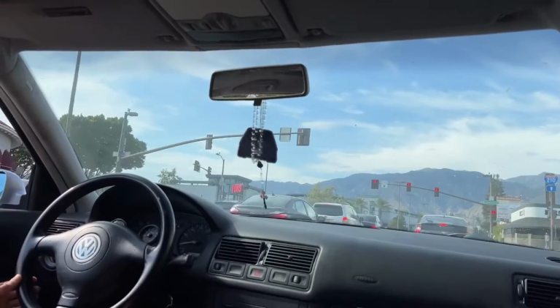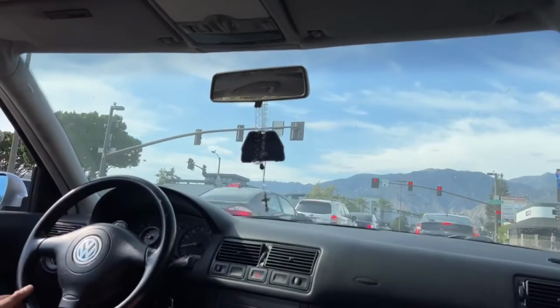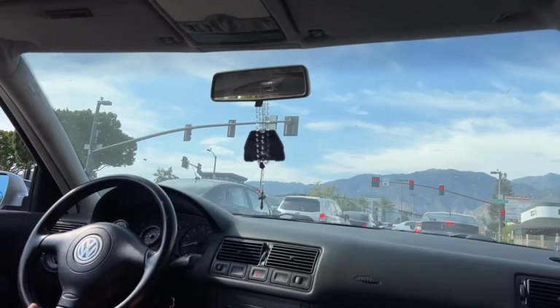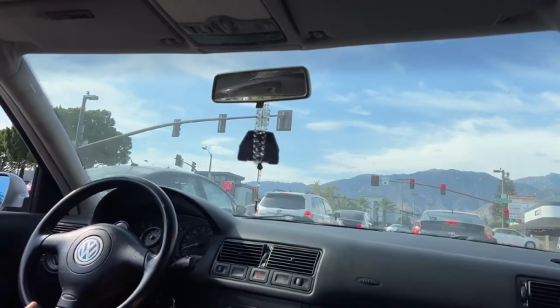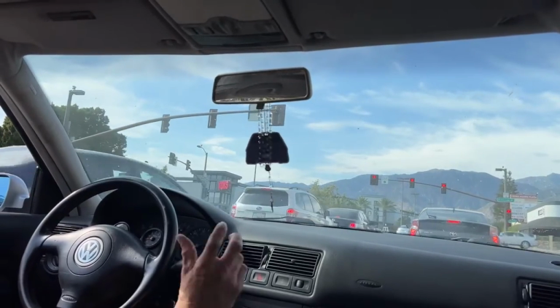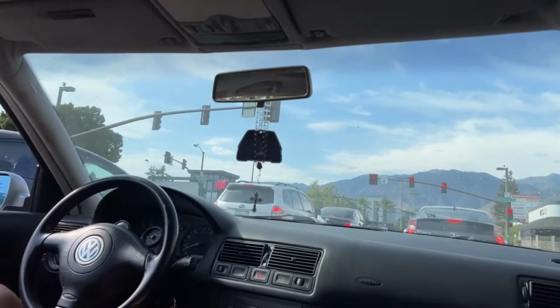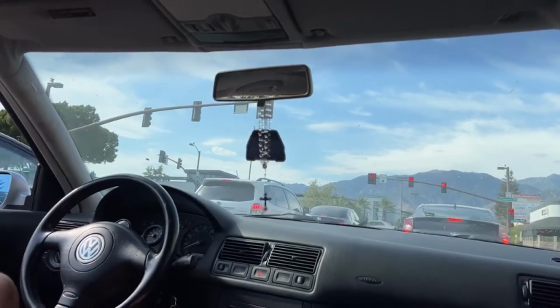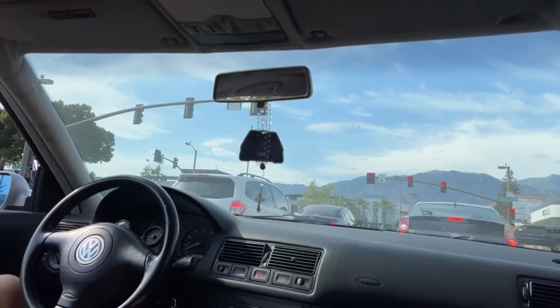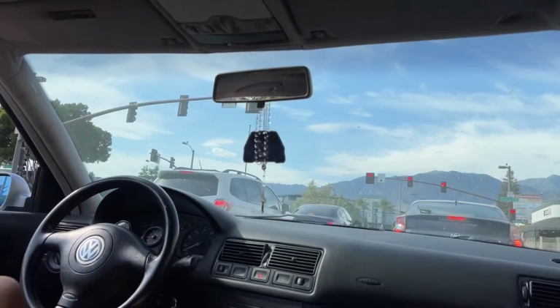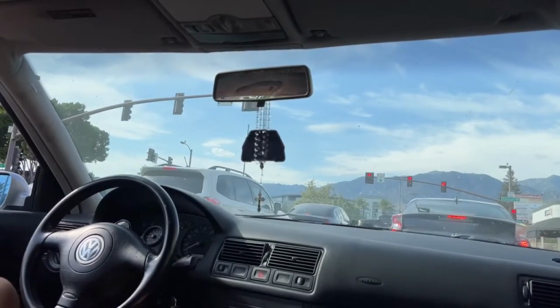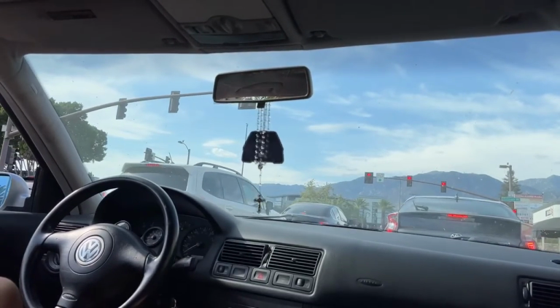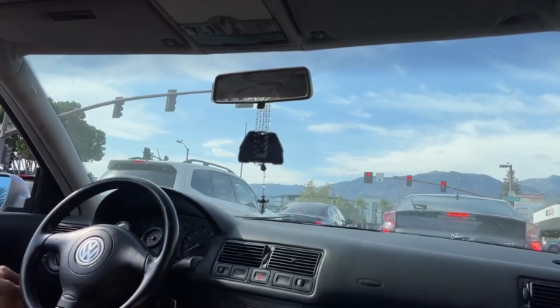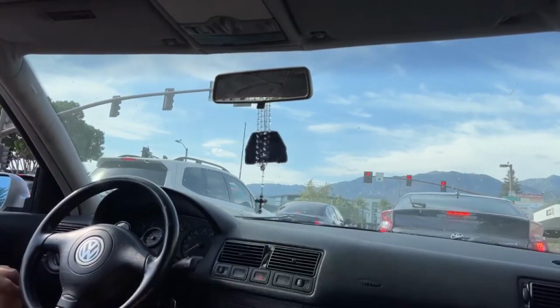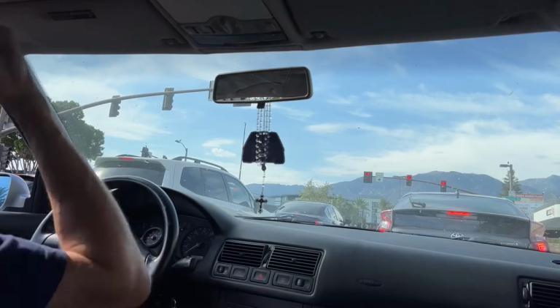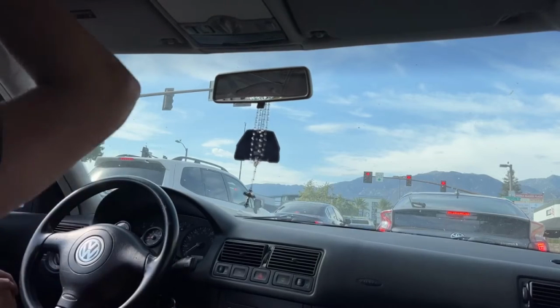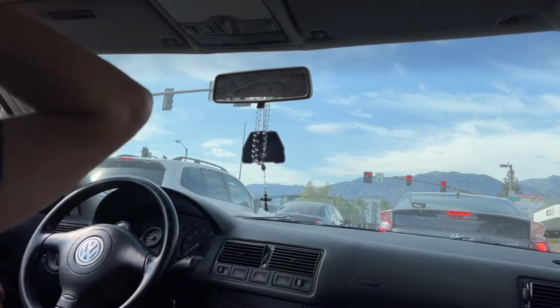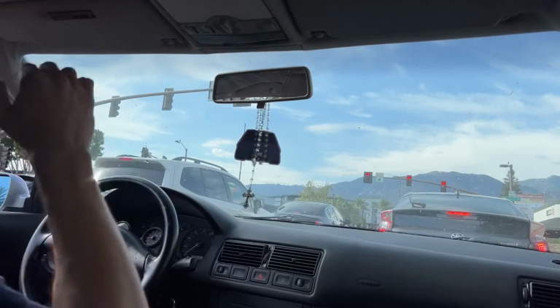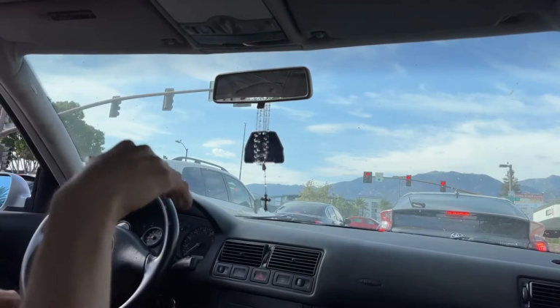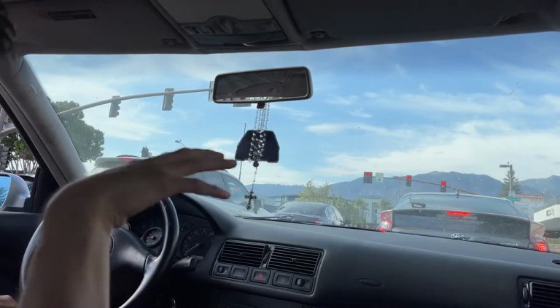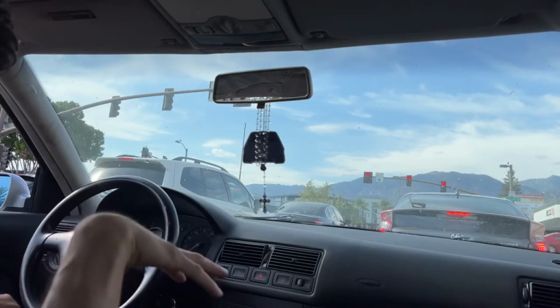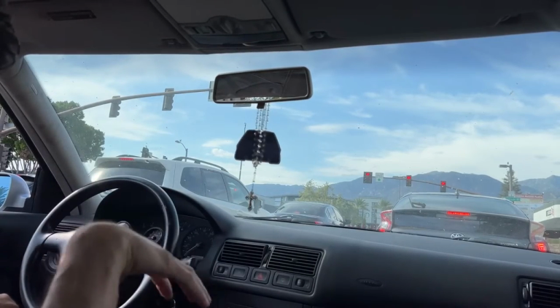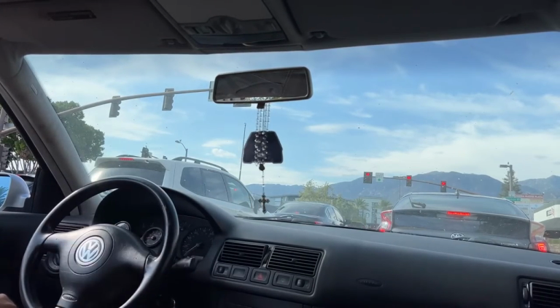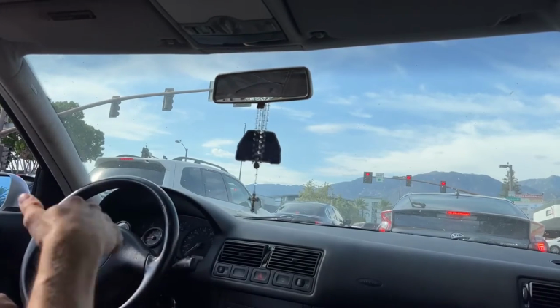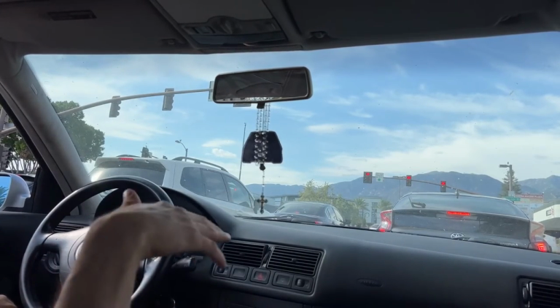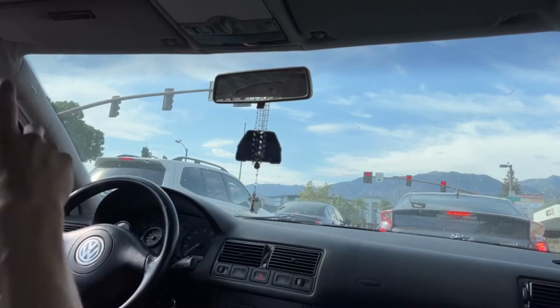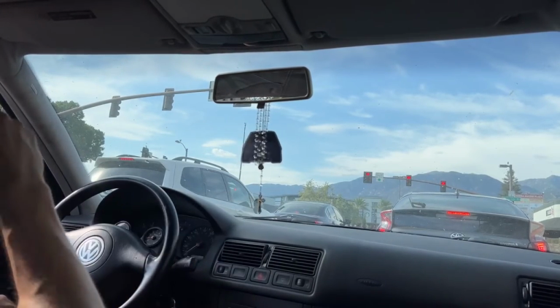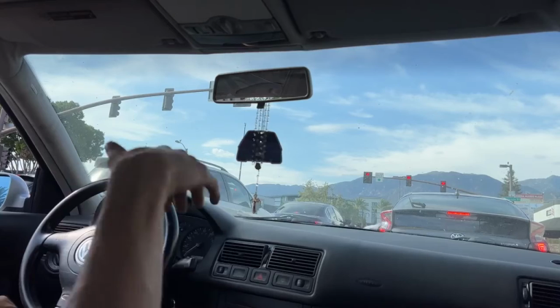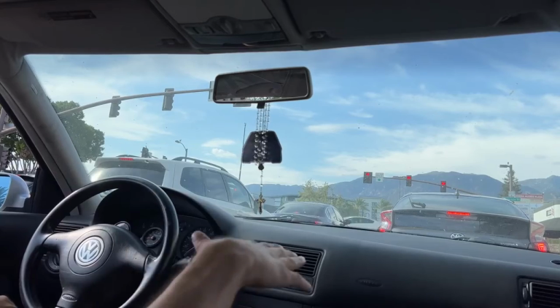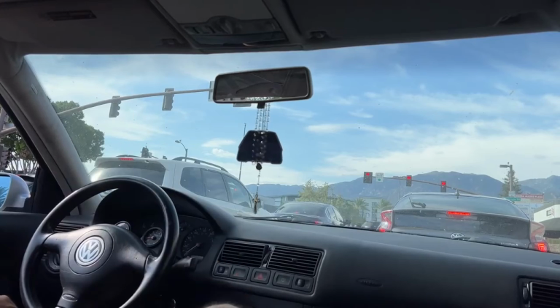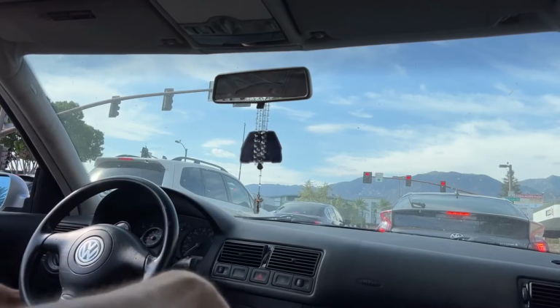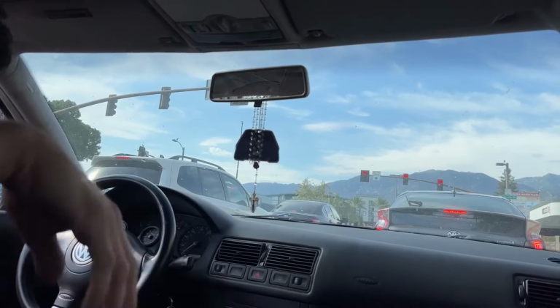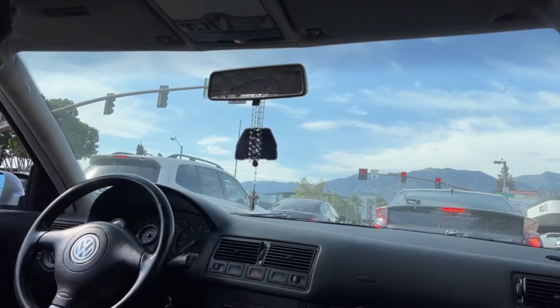The rear shock absorbers or shock mounts really help — like when it bounces, when you hit a bump and it just levels out — super nice.